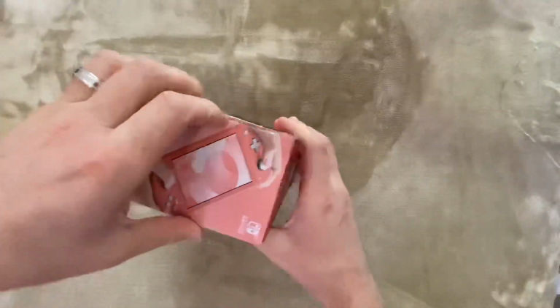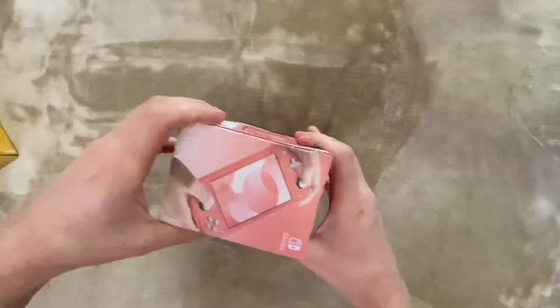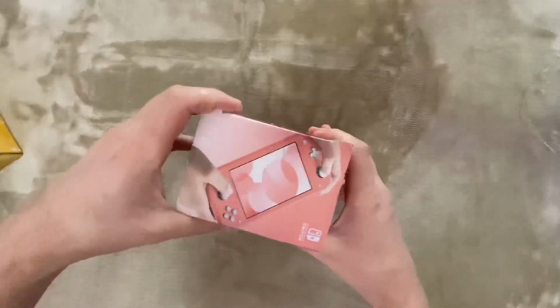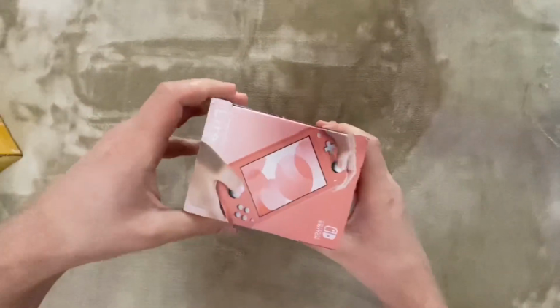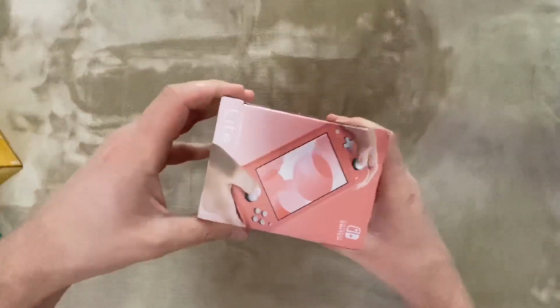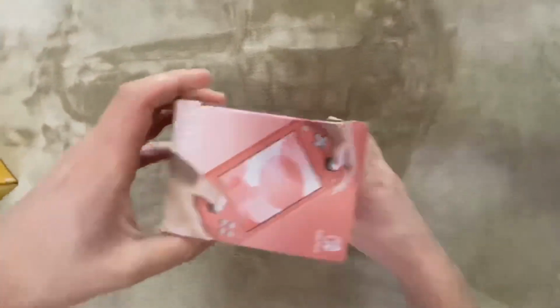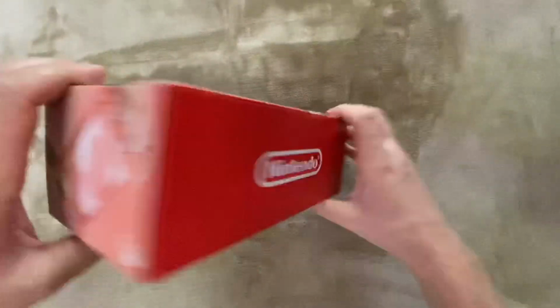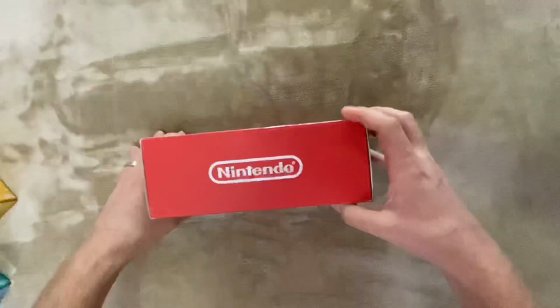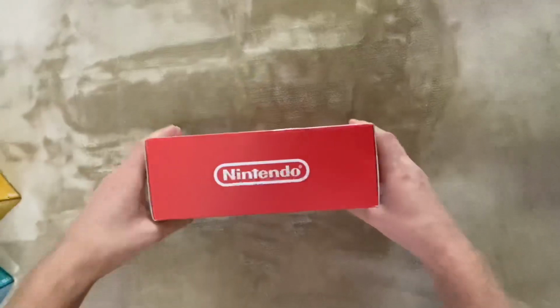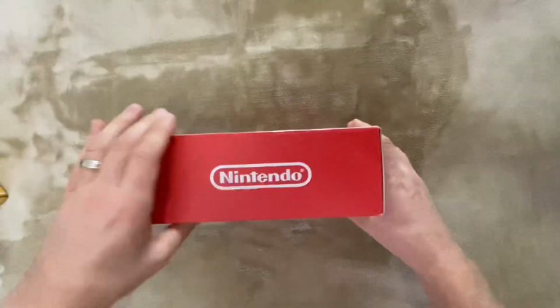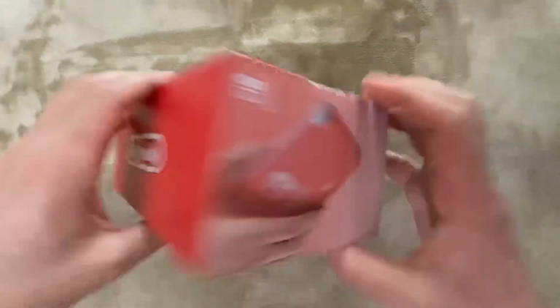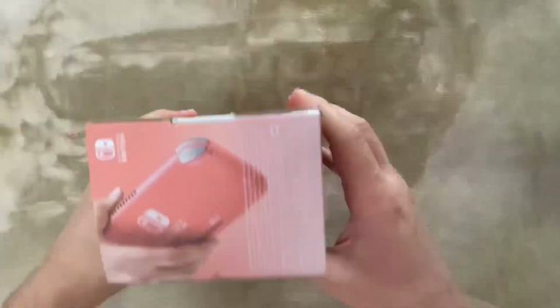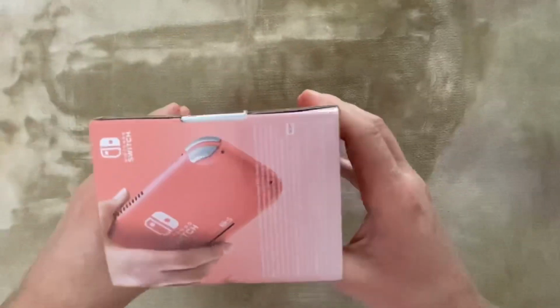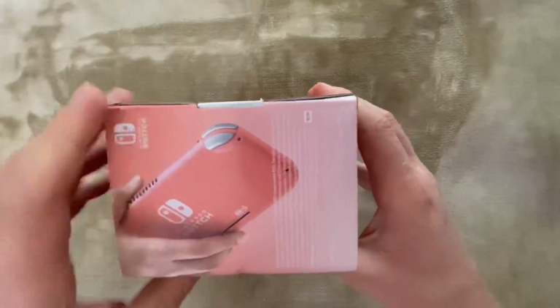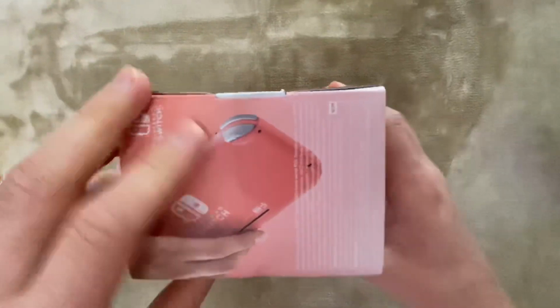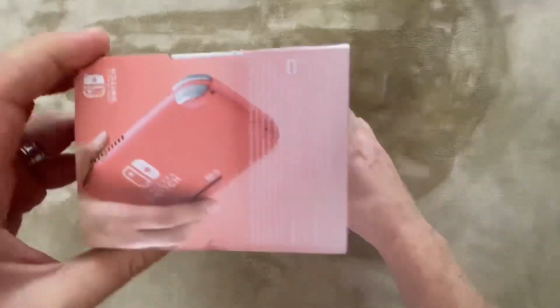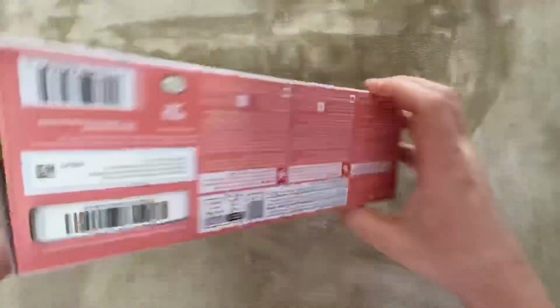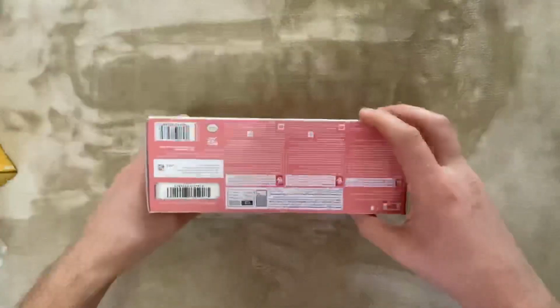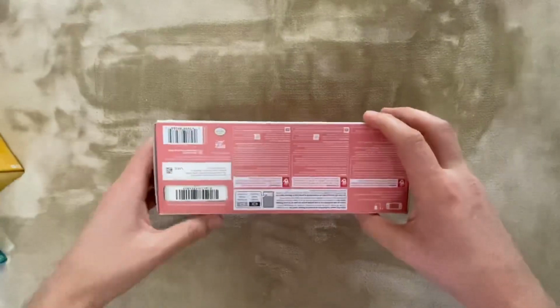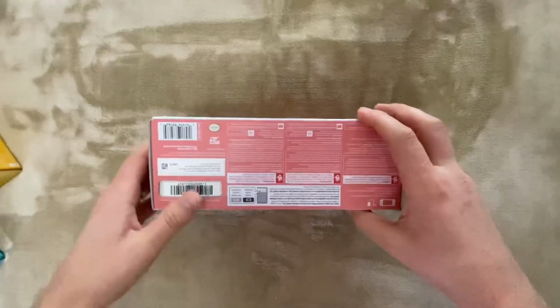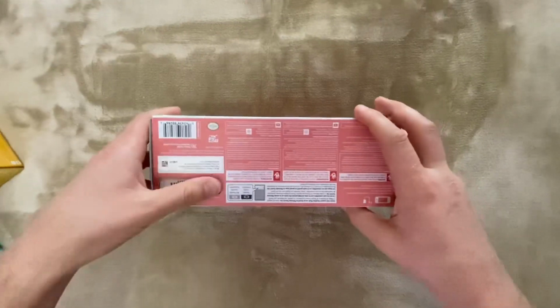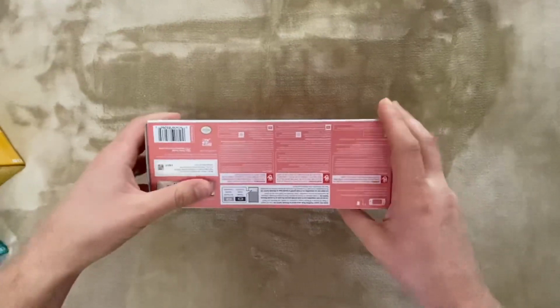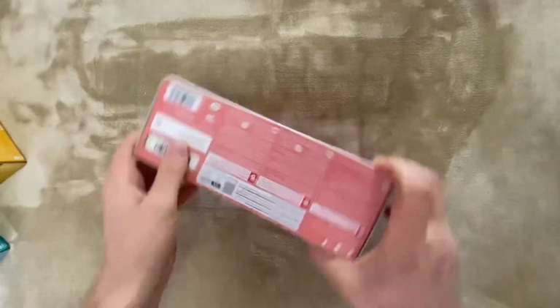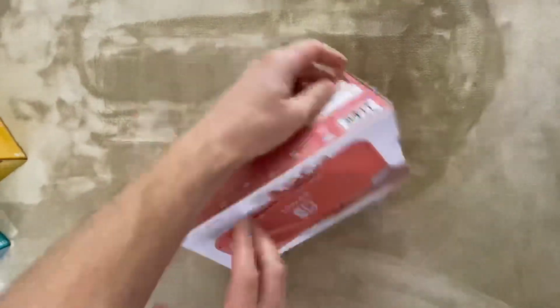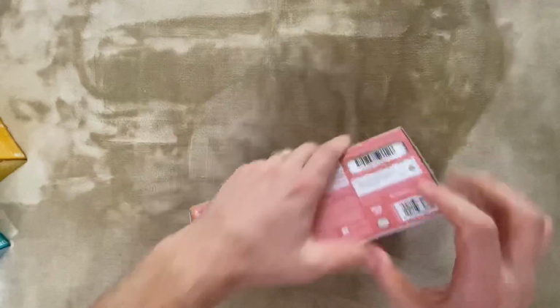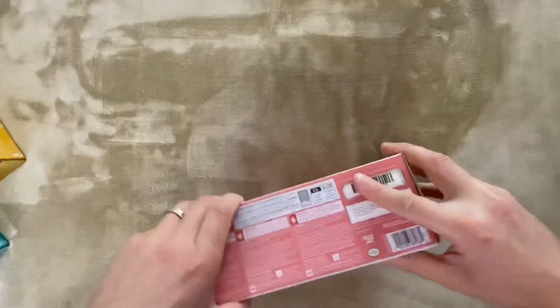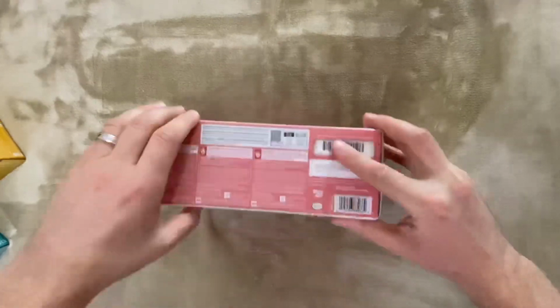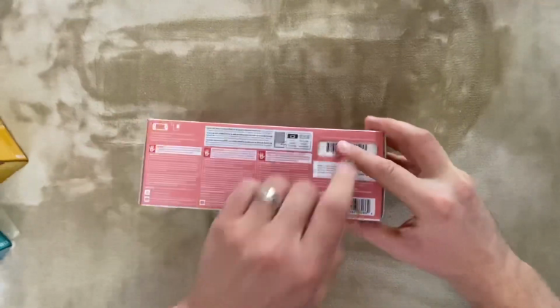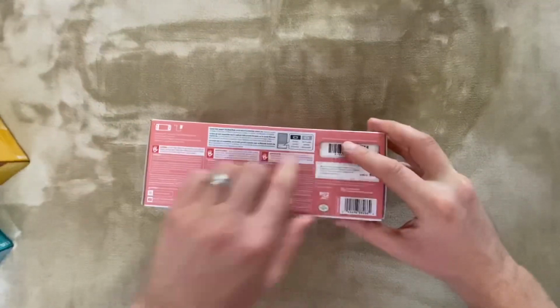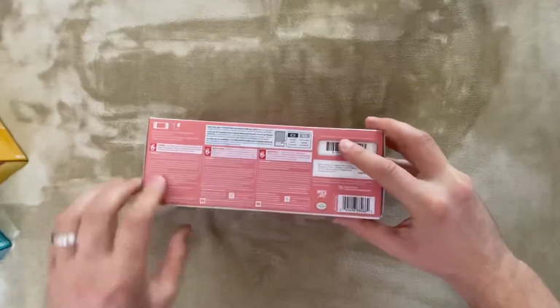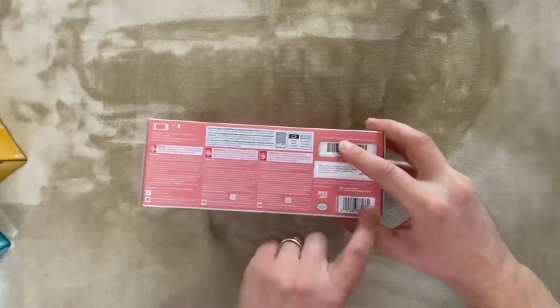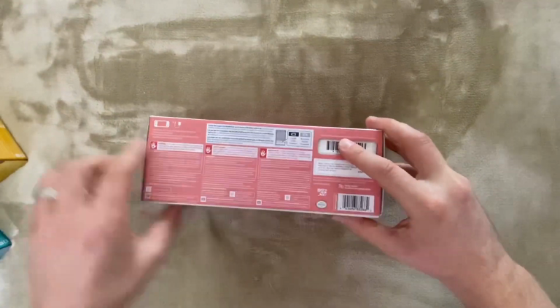The box looks like this. Here we have the serial number and UPC.